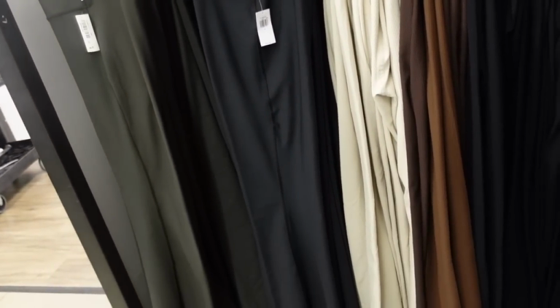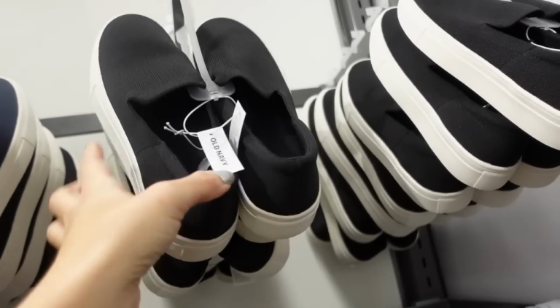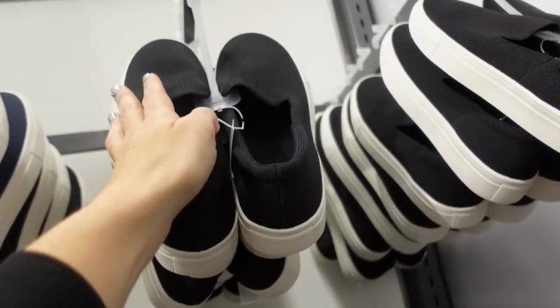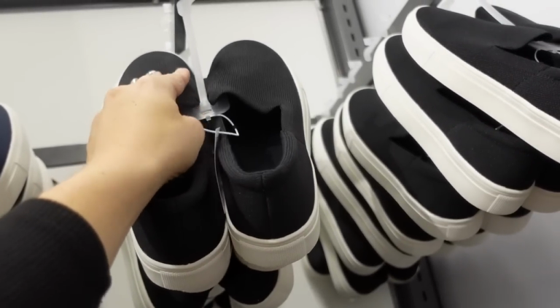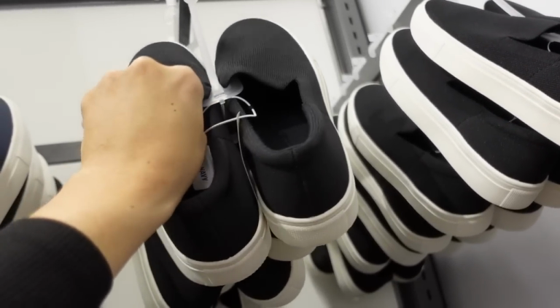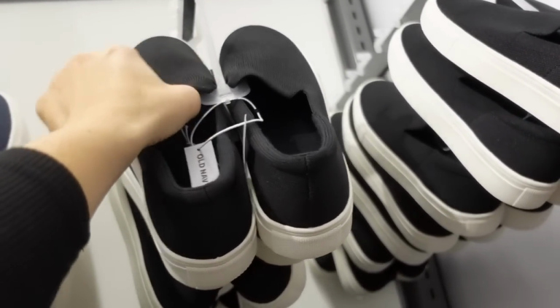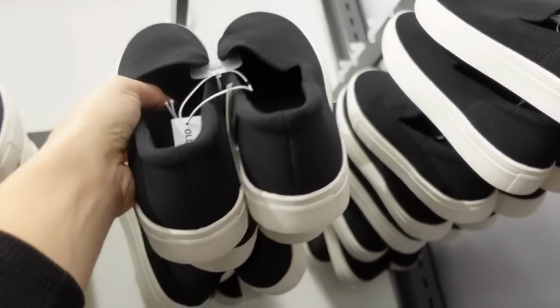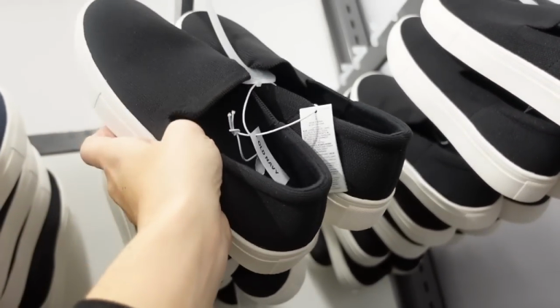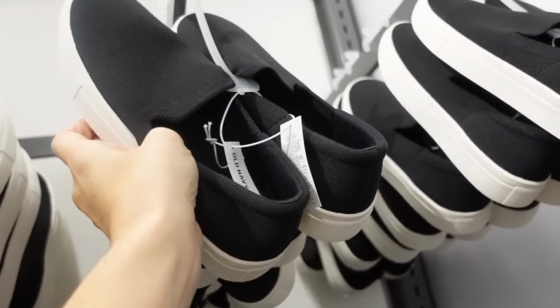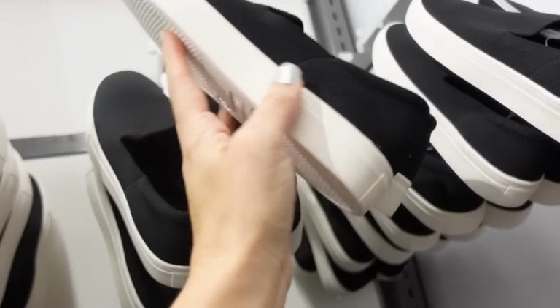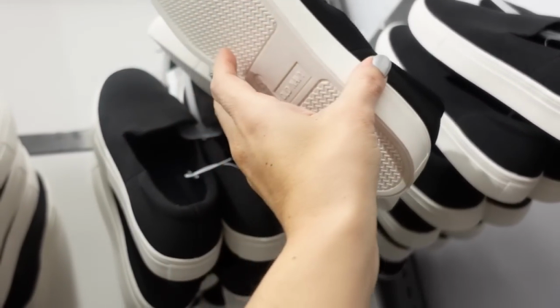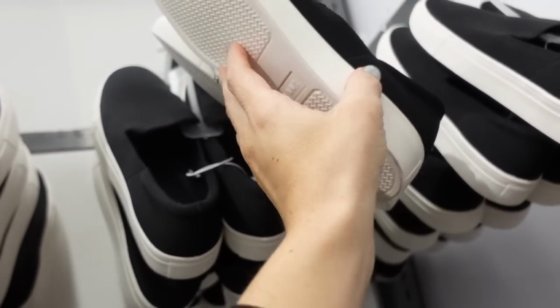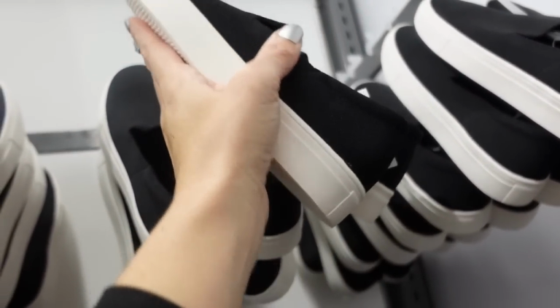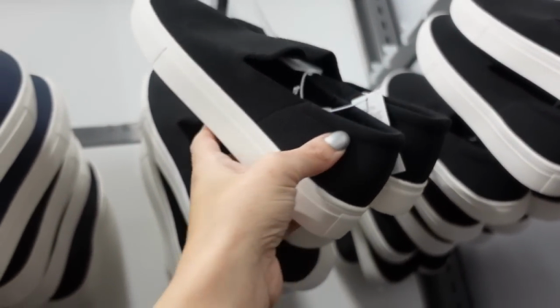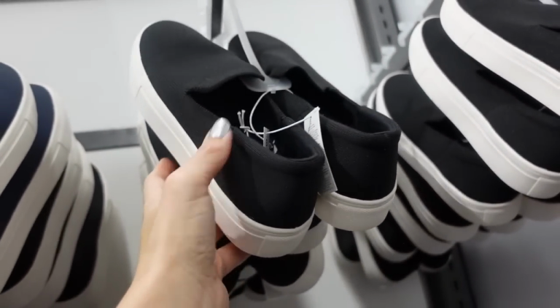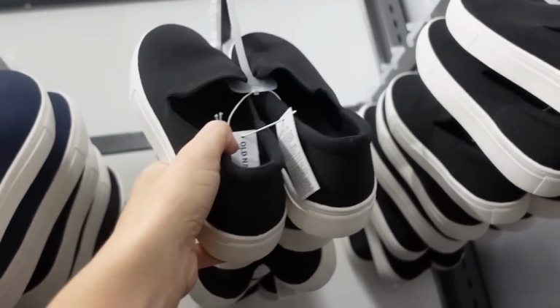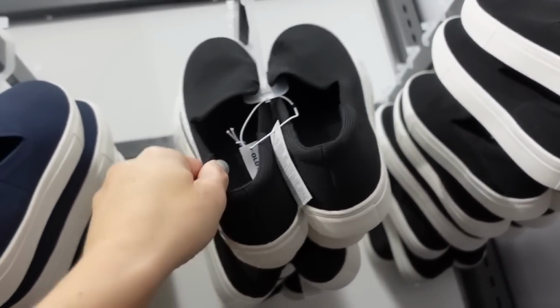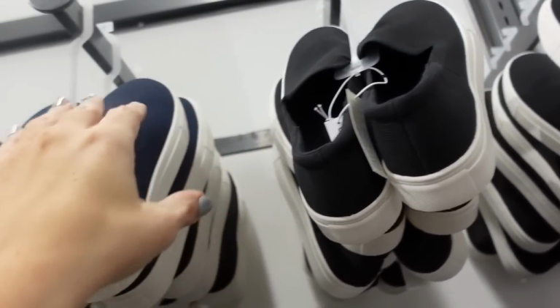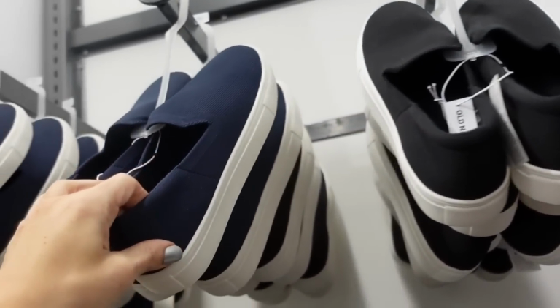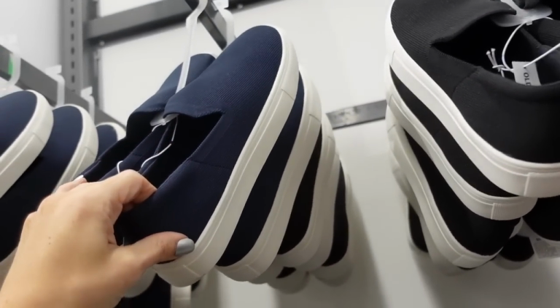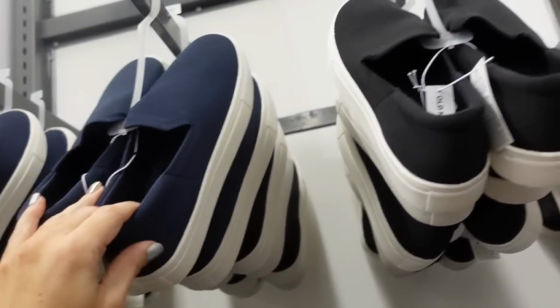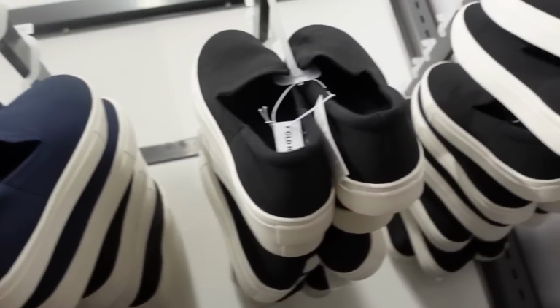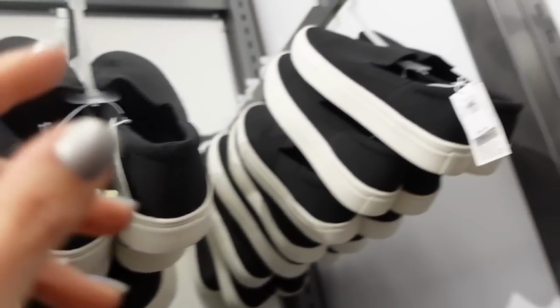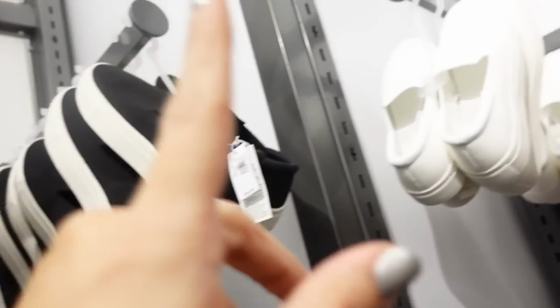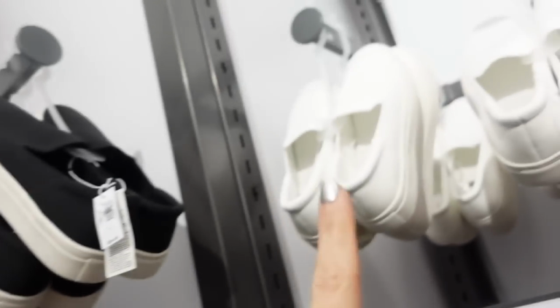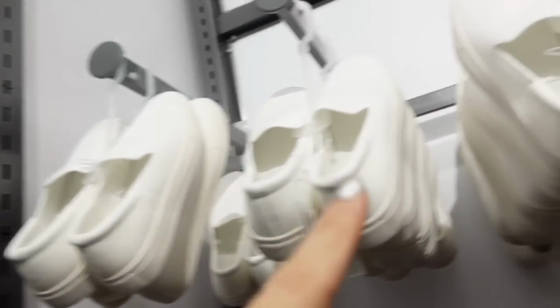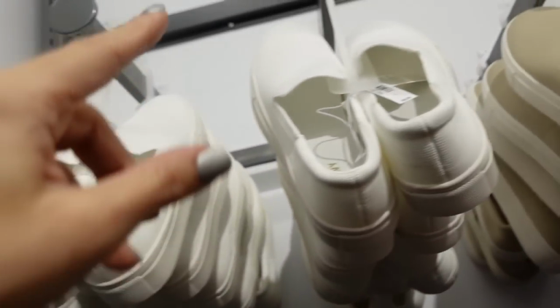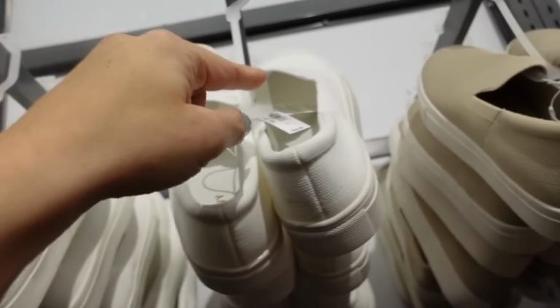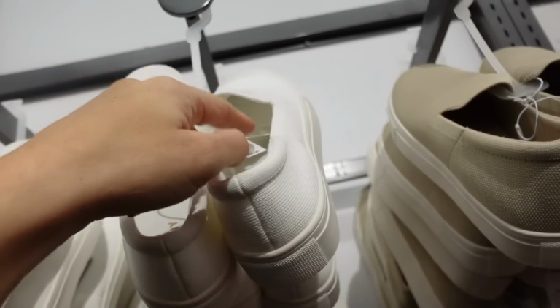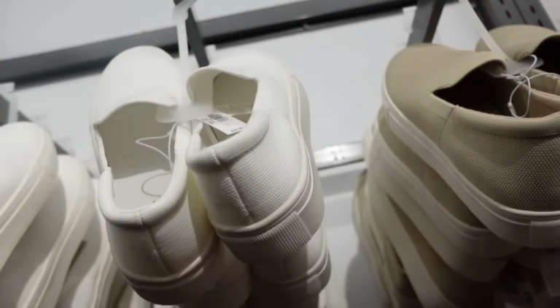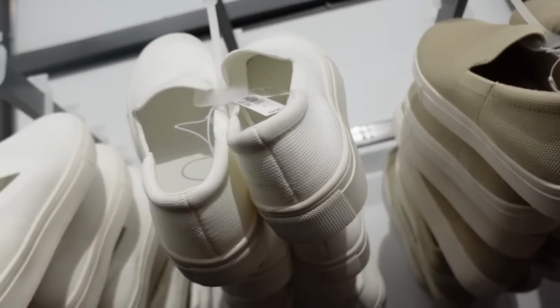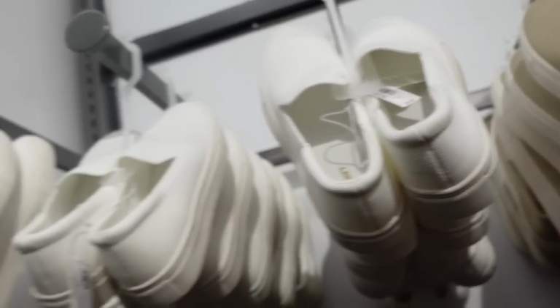New knit slip-on sneakers. These have that rounded toe, nice and stretchy, rubber on the bottom. In black, also comes in navy, white, and beige. They're $34.99.